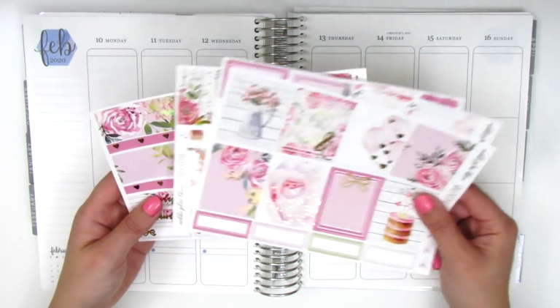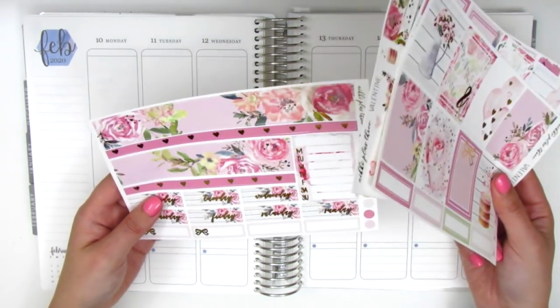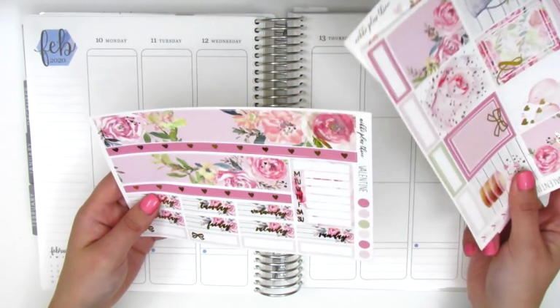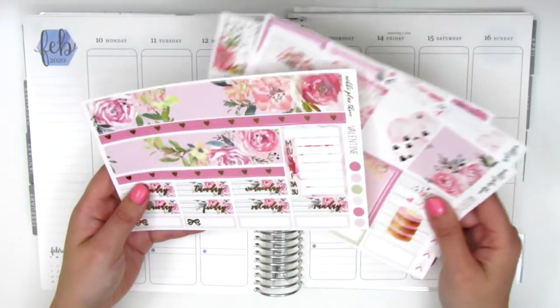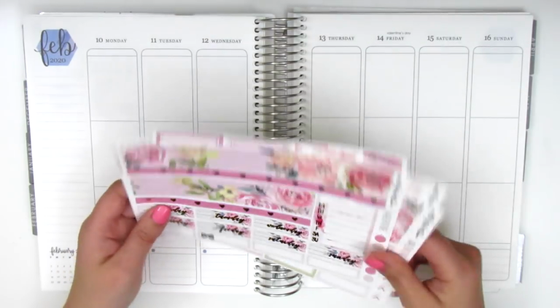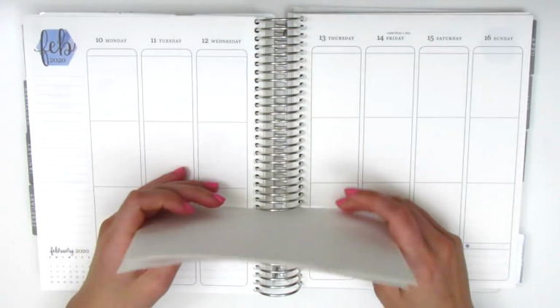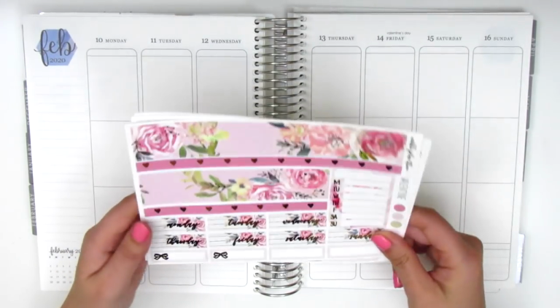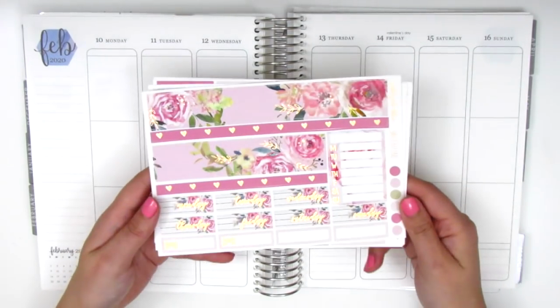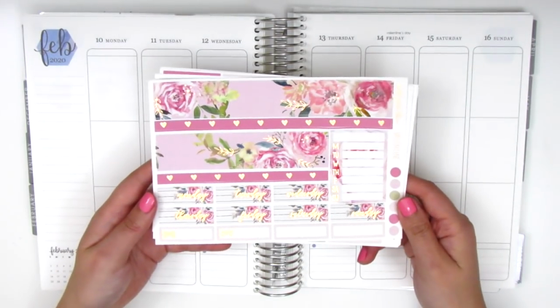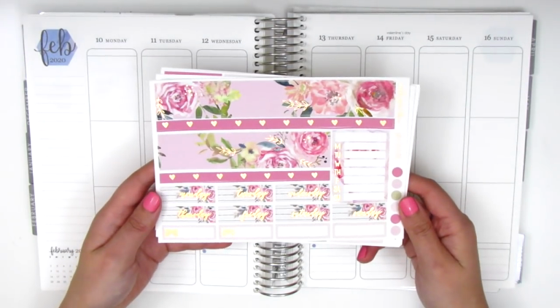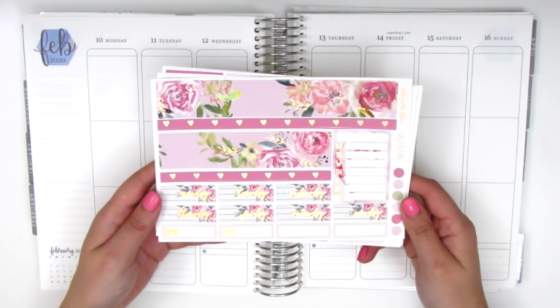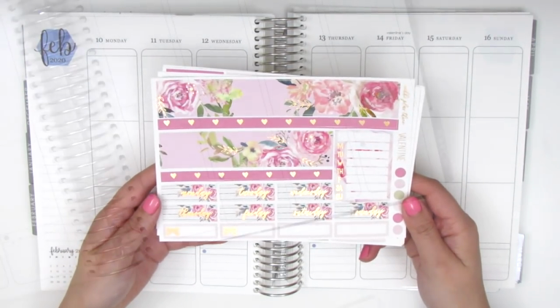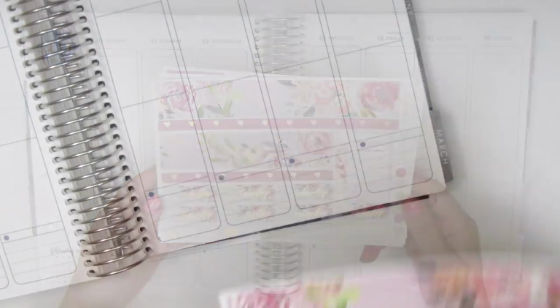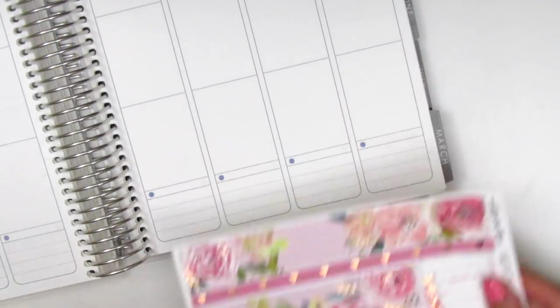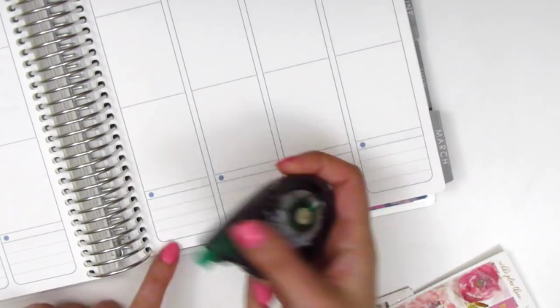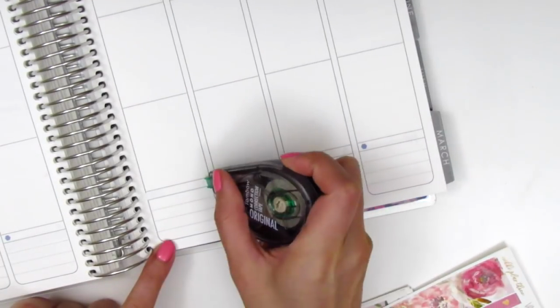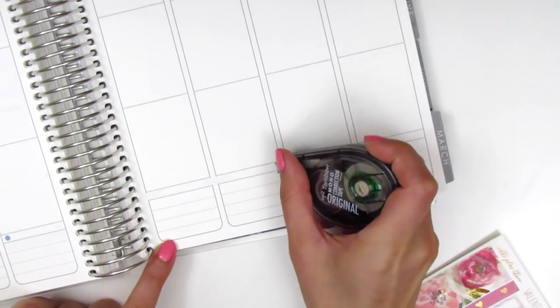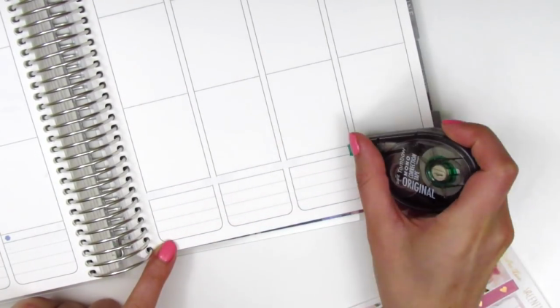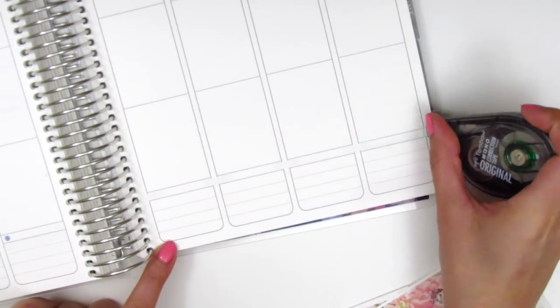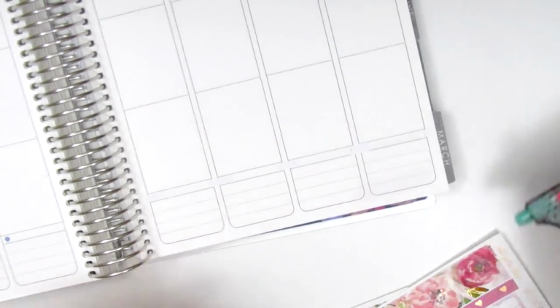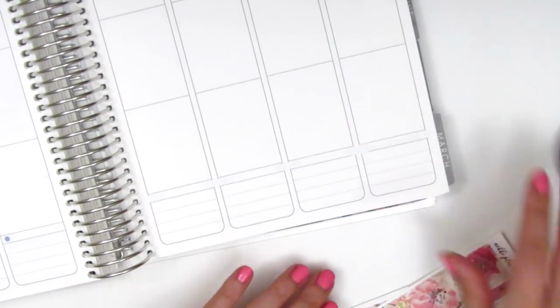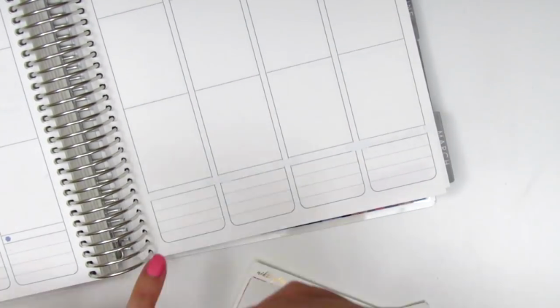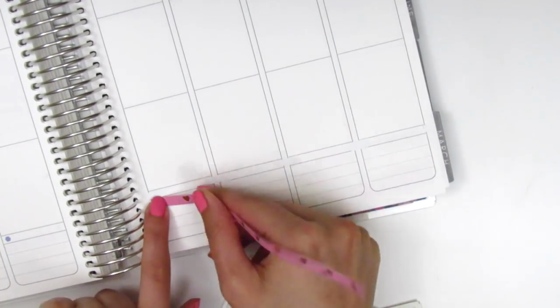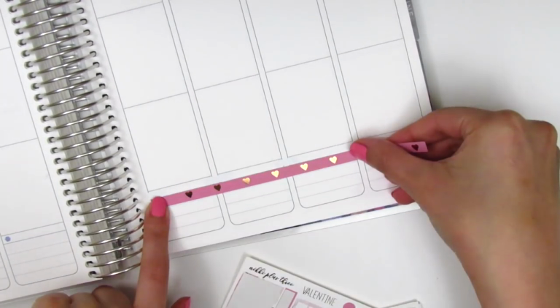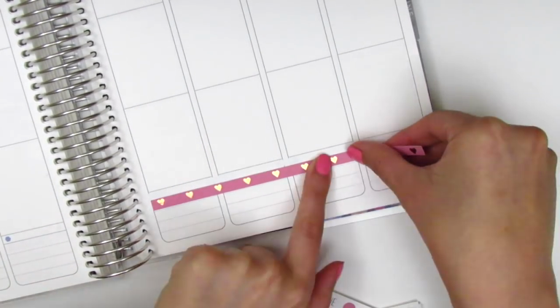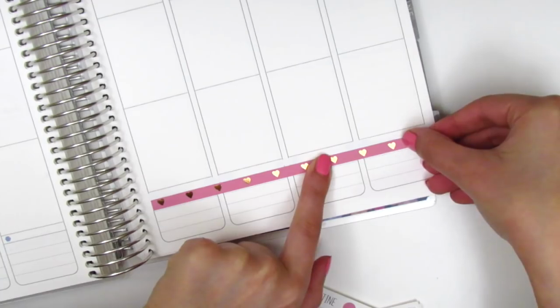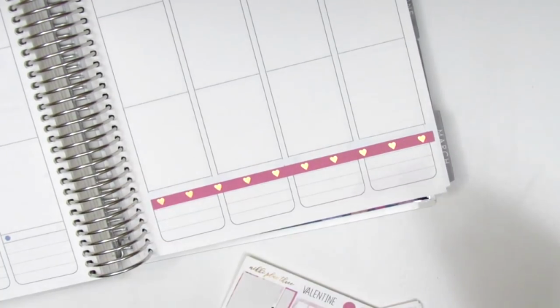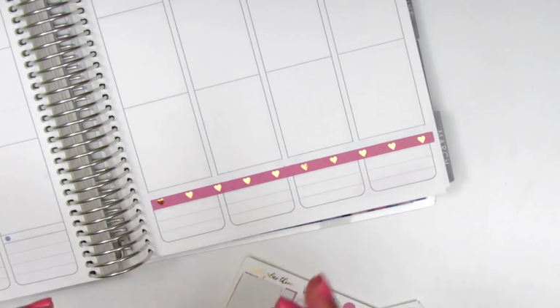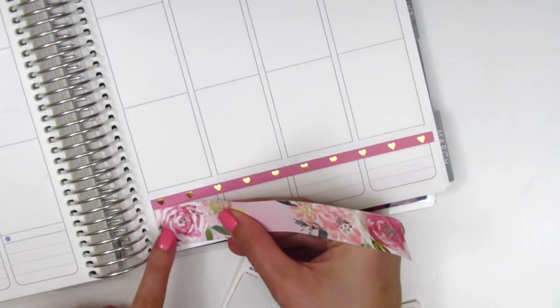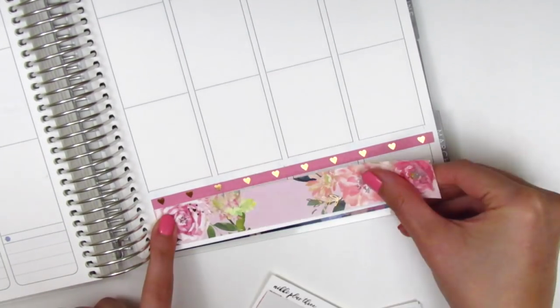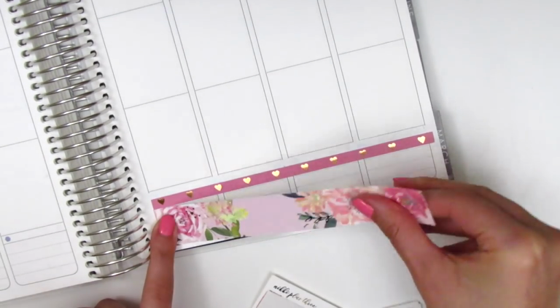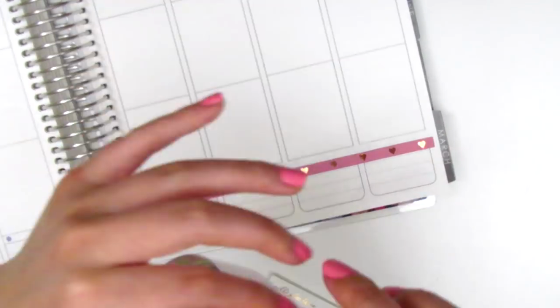Without further ado, I'm going to place down my bottom washi and then build the rest of my spread from there. For this week, I decided to use both strips of washi that came in the kit and I did have to white out some of the bolder lines in my Erin Condren planner so that they did not peek through the bottom washi.